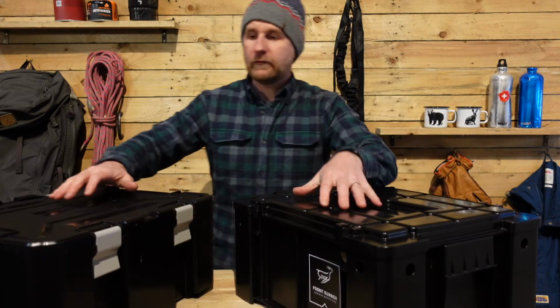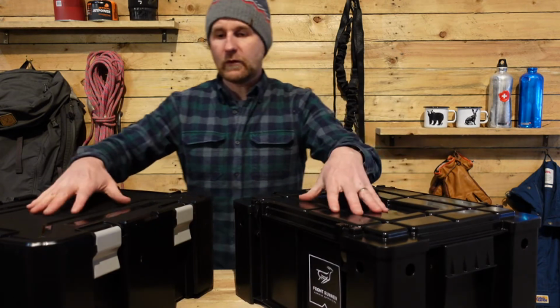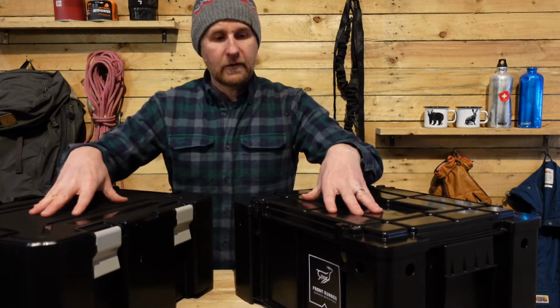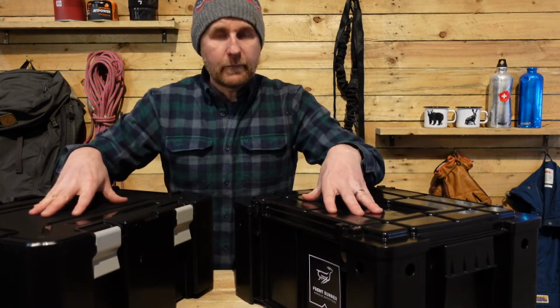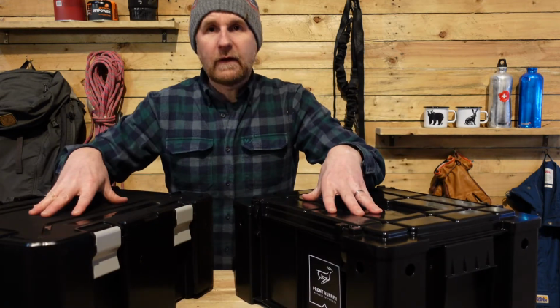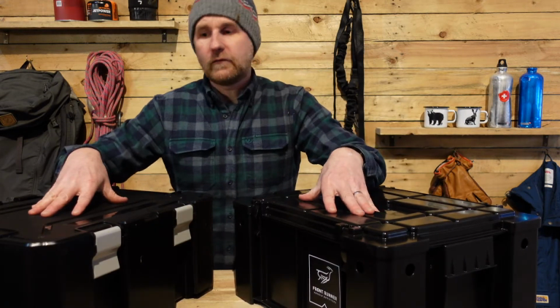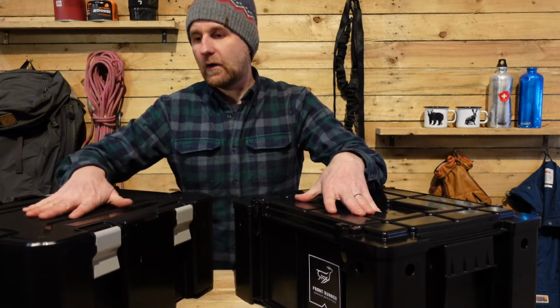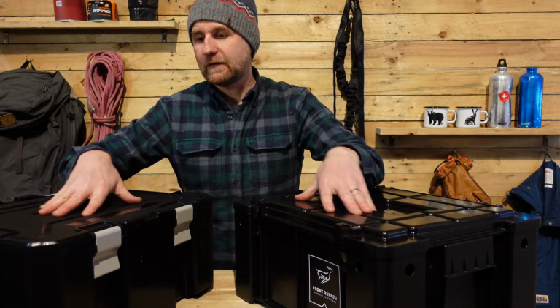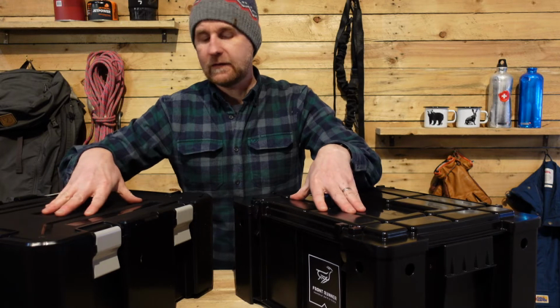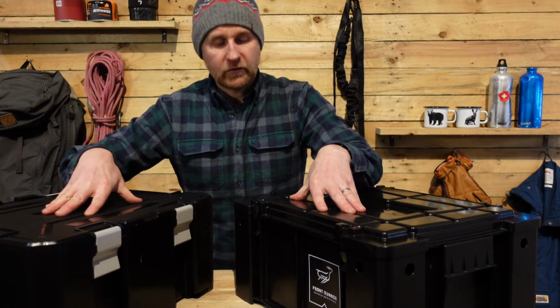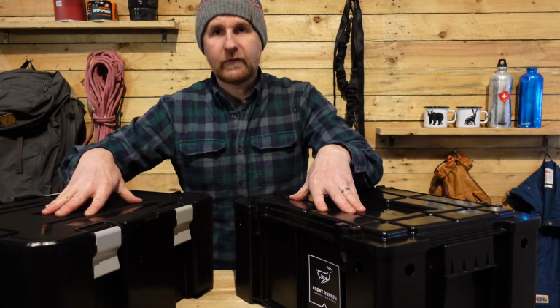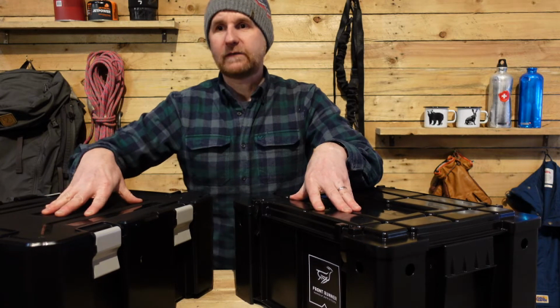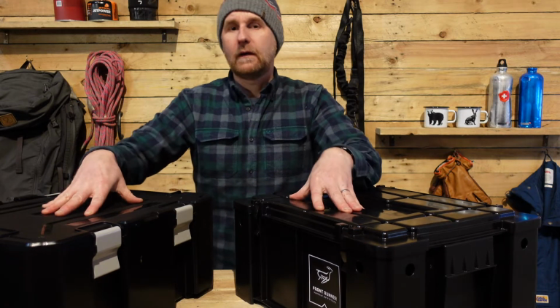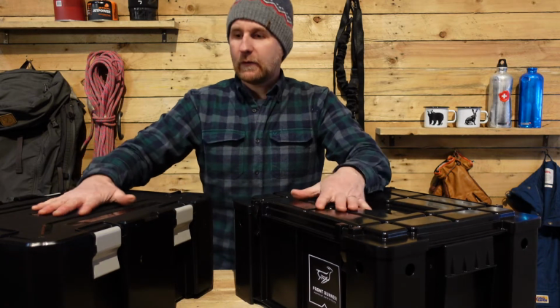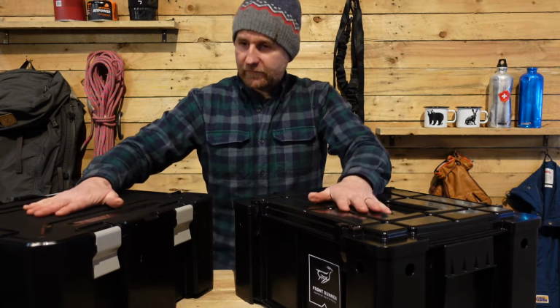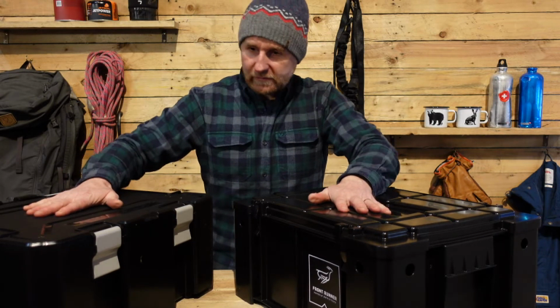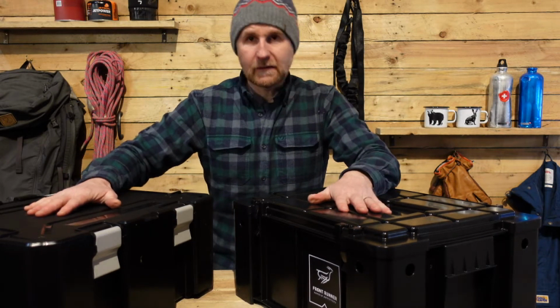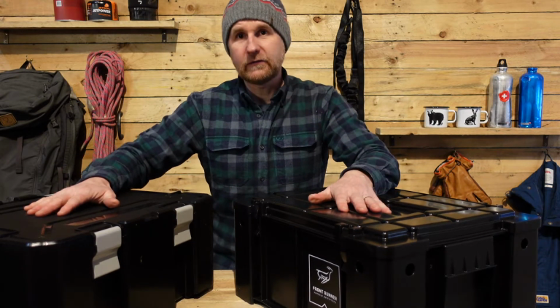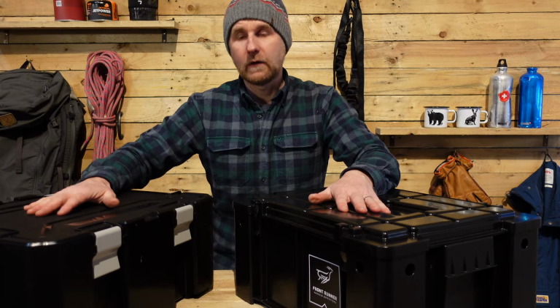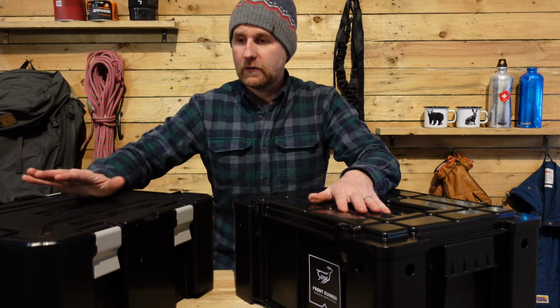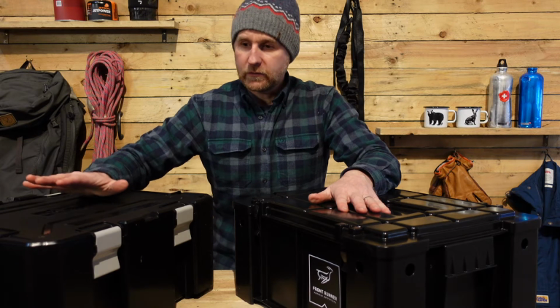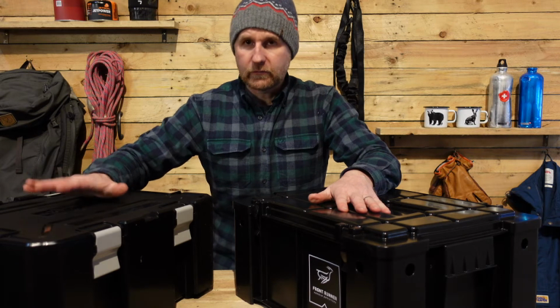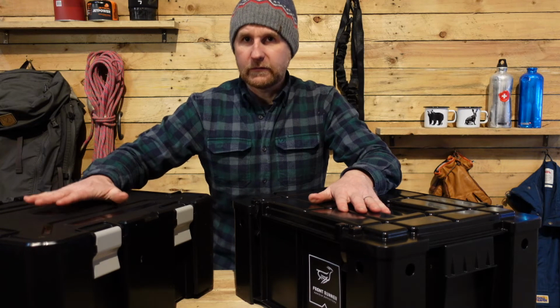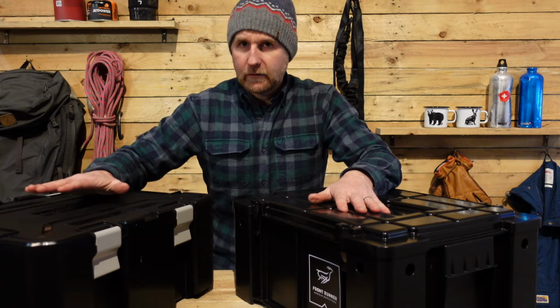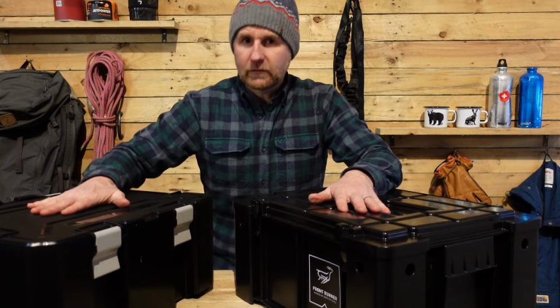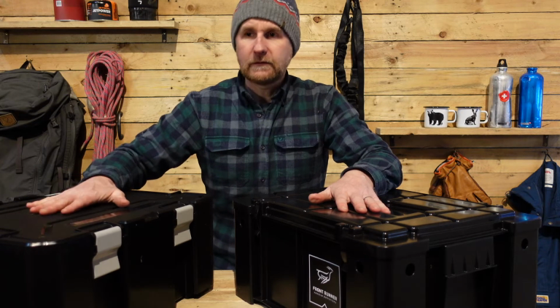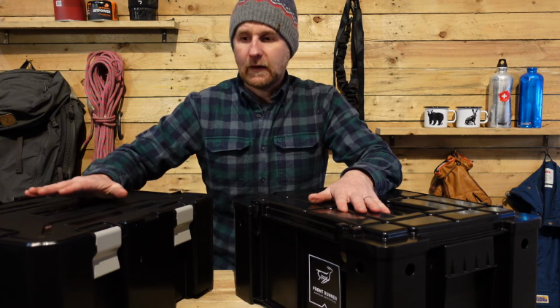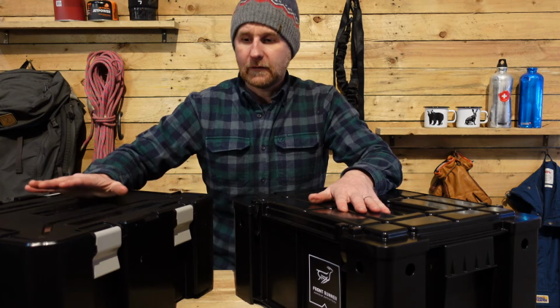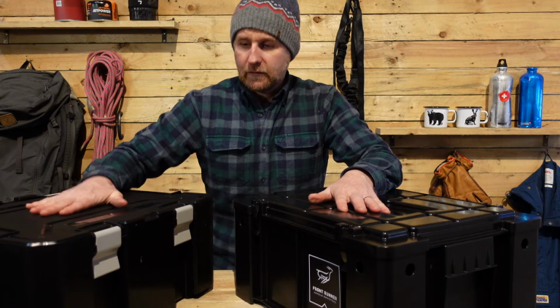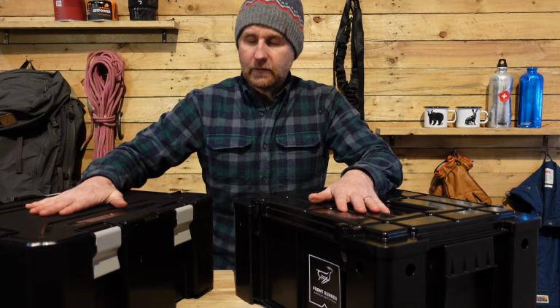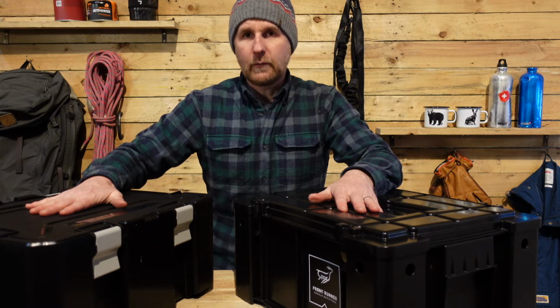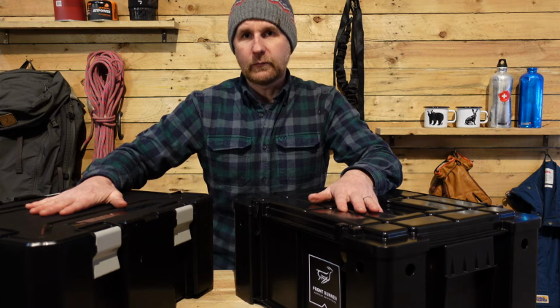So with the two boxes, they're both made of a very high density, tough plastic. And when I mean tough, I mean they are really strong. You can throw these, stand on these, and they will be hard to break.